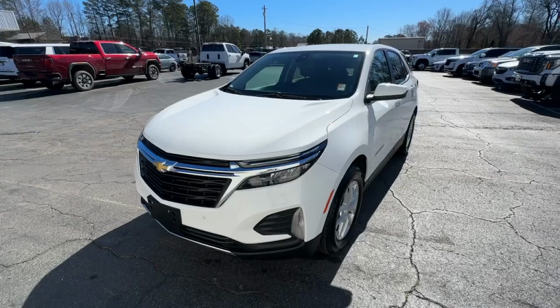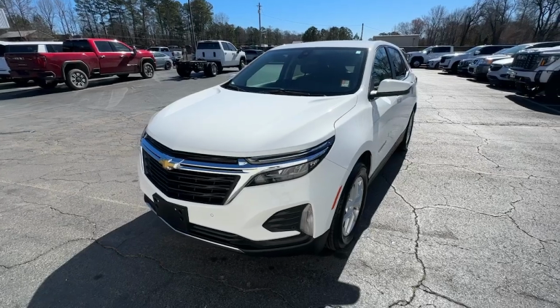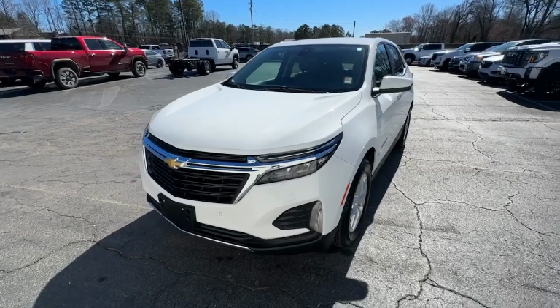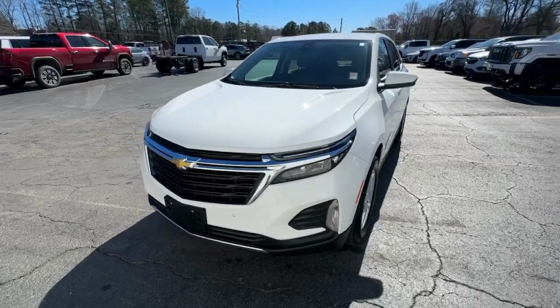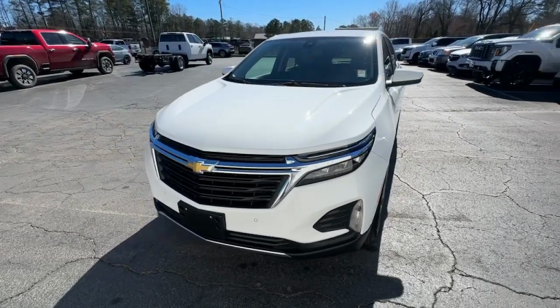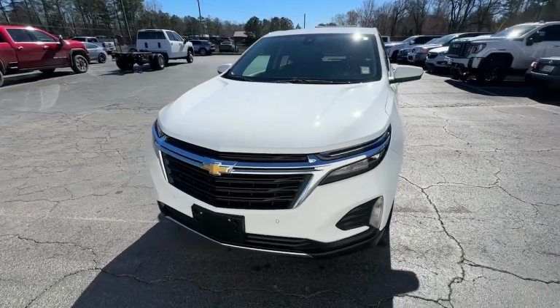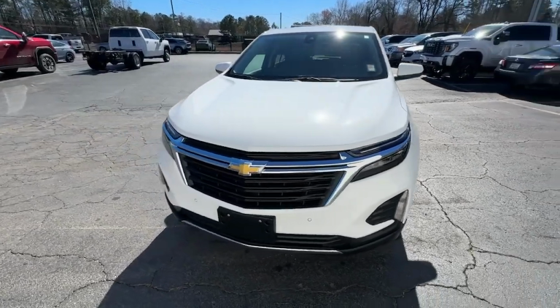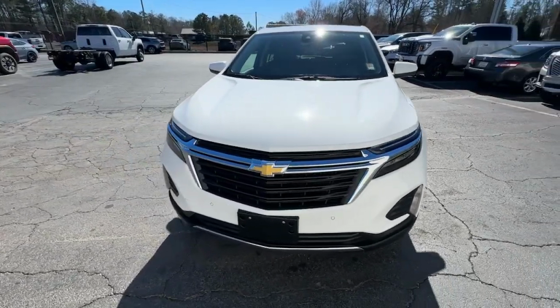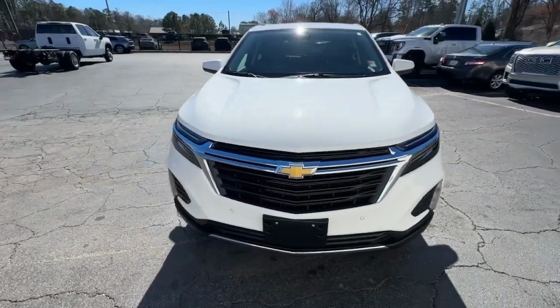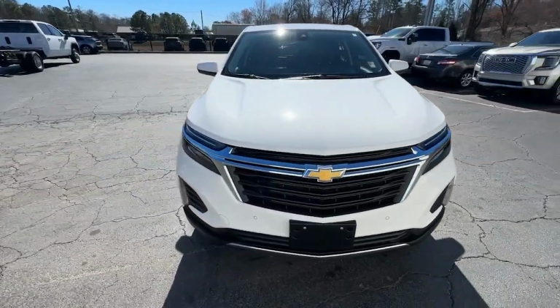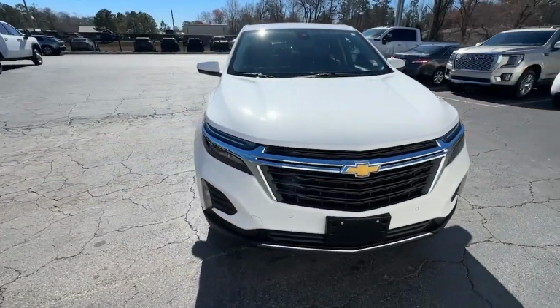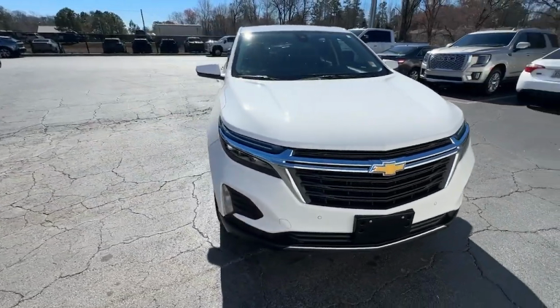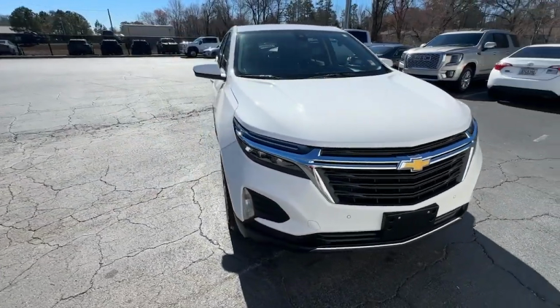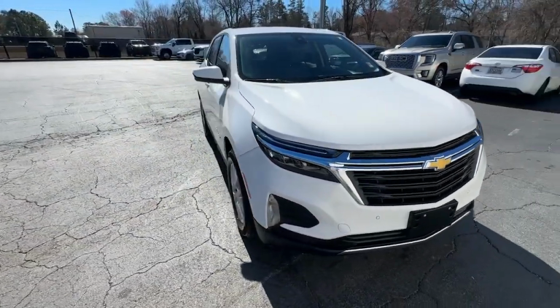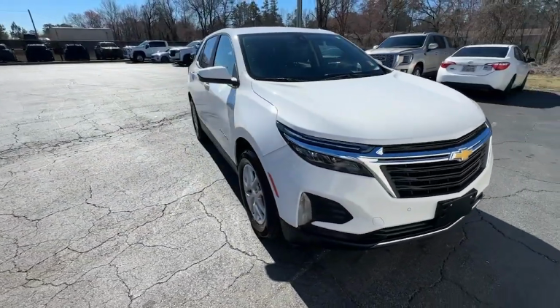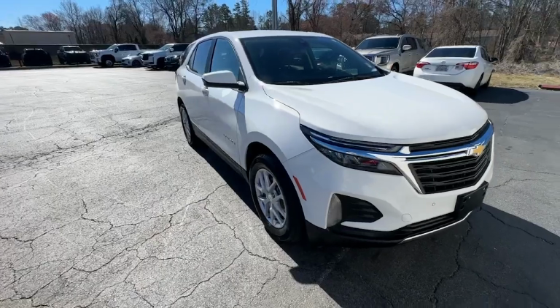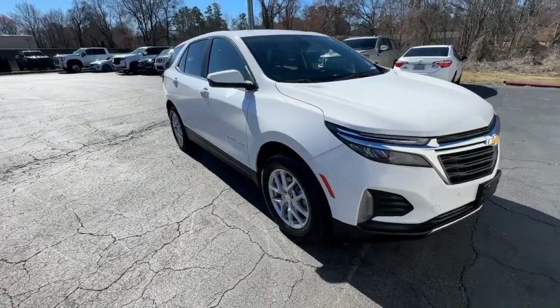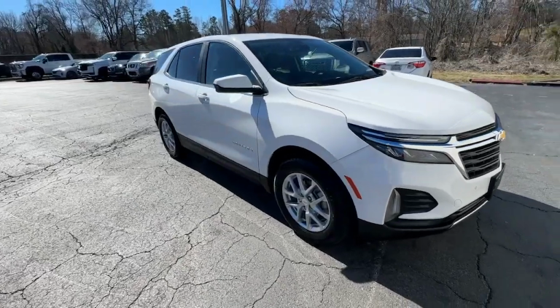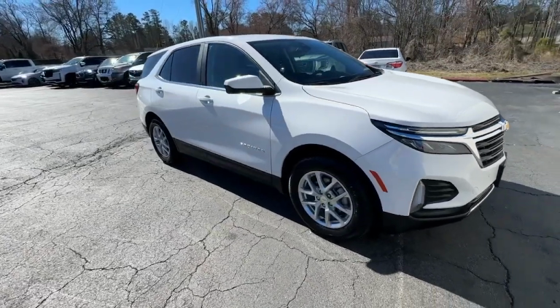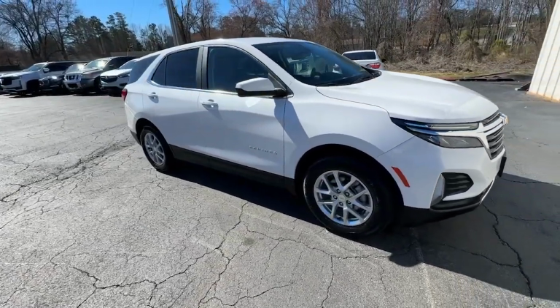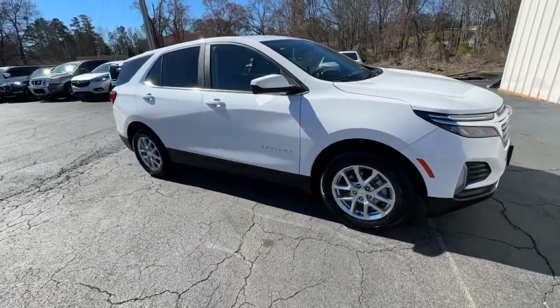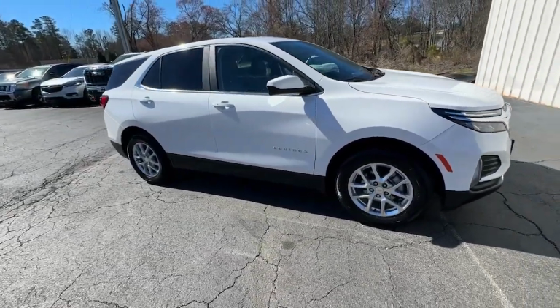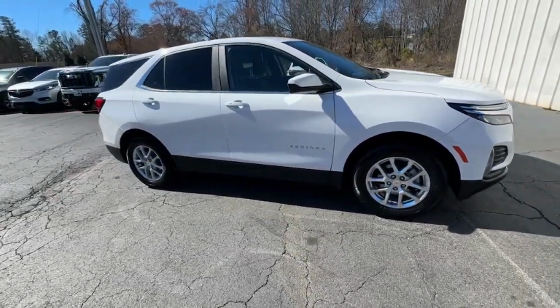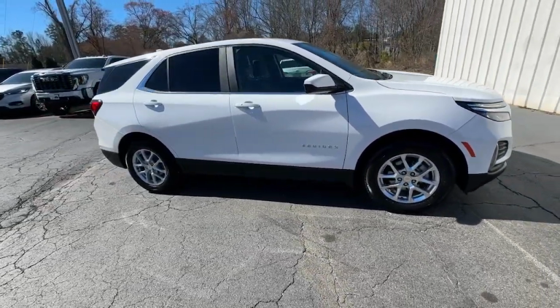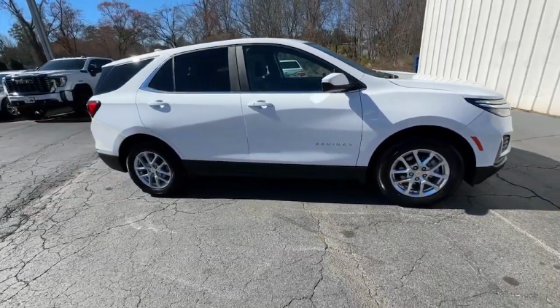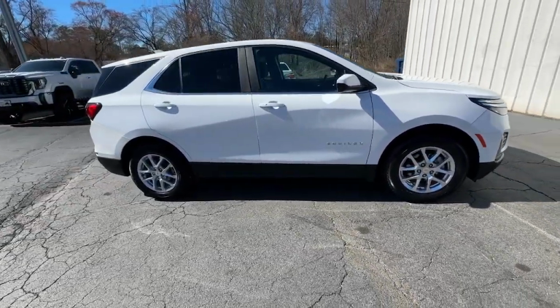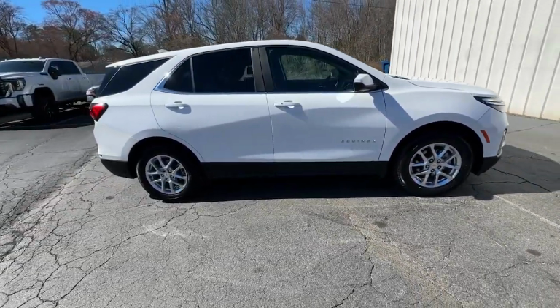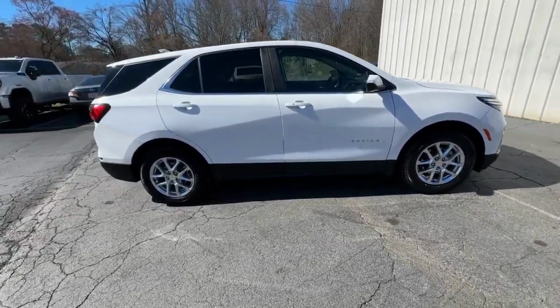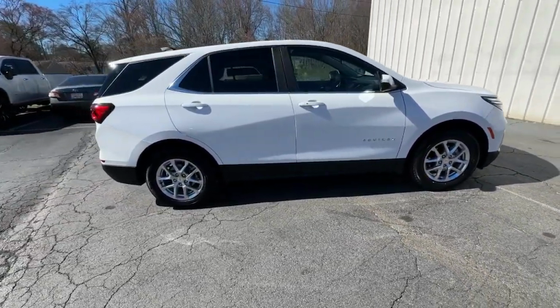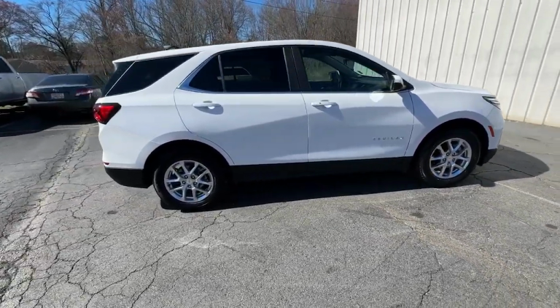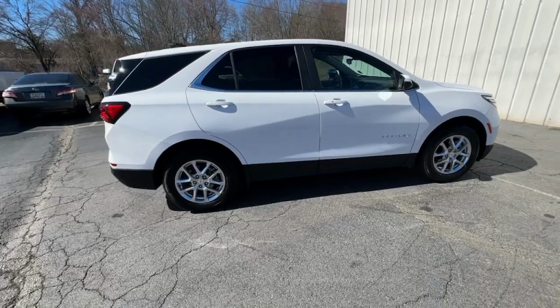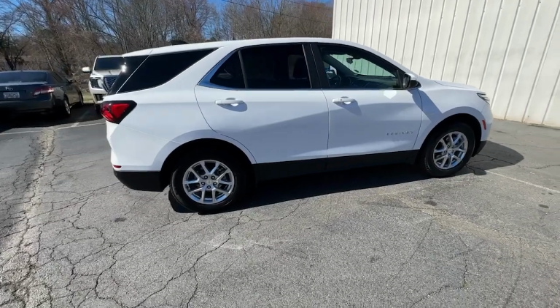This could be the car for you. The 2022 Chevrolet Equinox. This vehicle is an outstanding buy with fewer than 35,000 miles on the odometer.